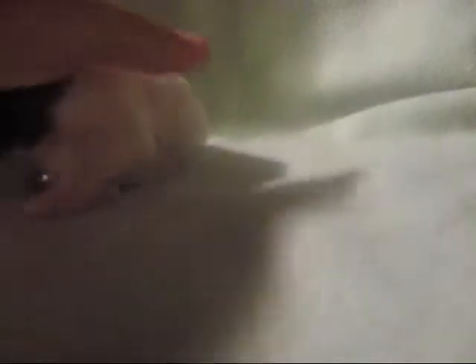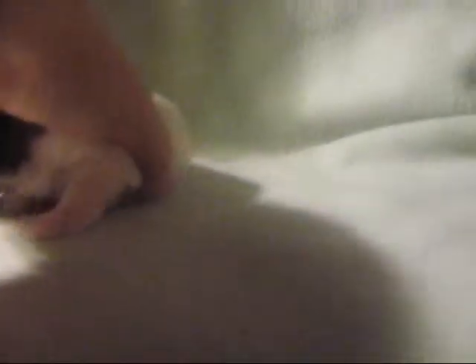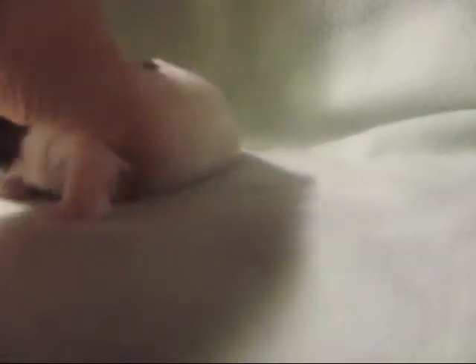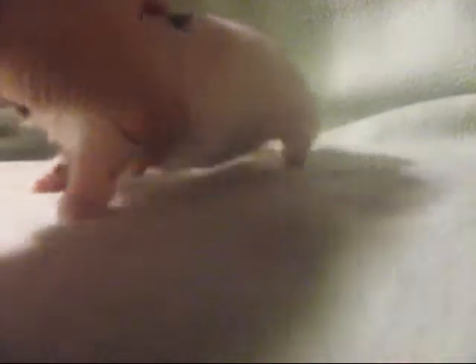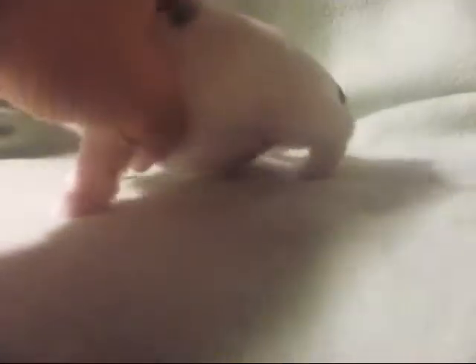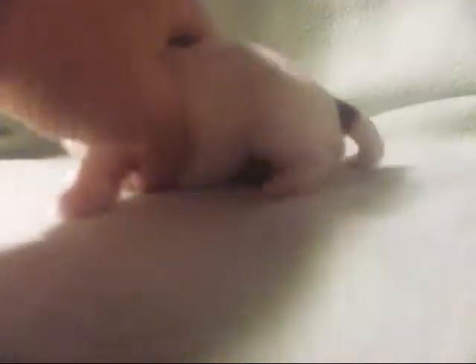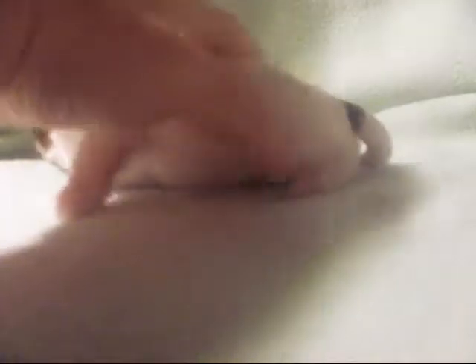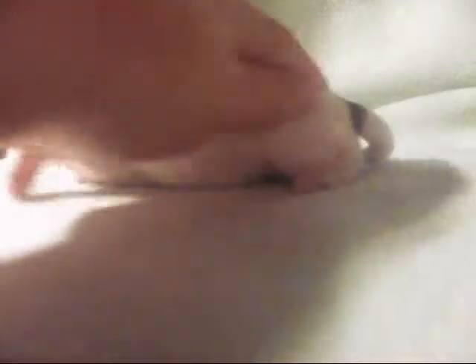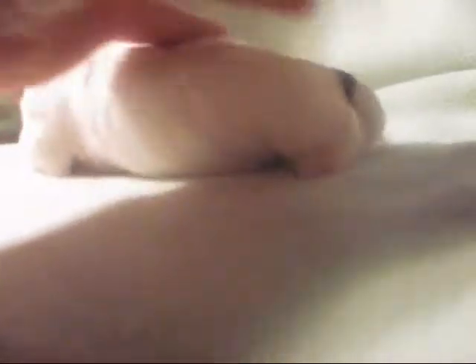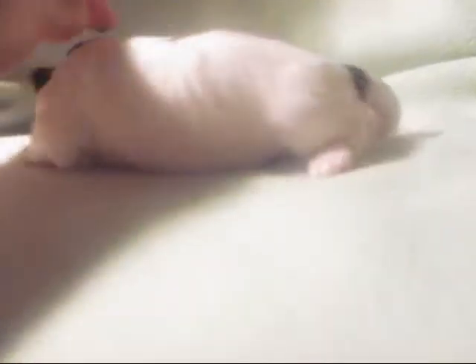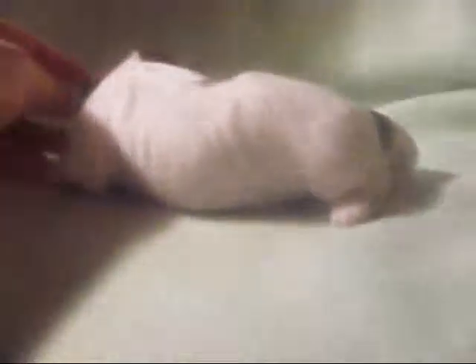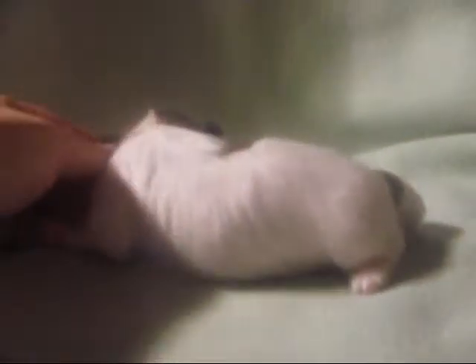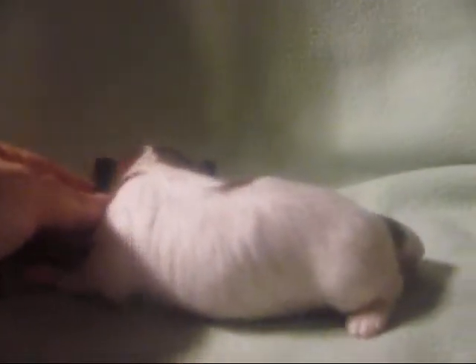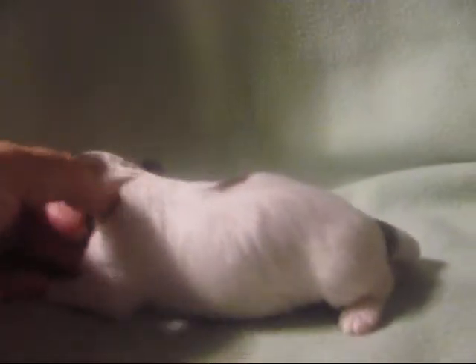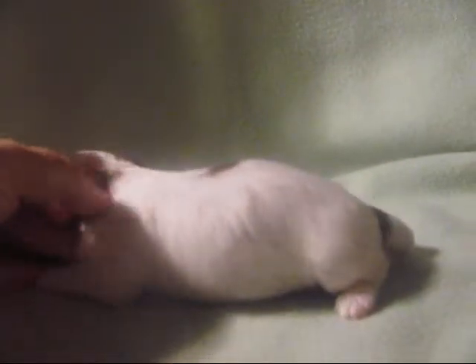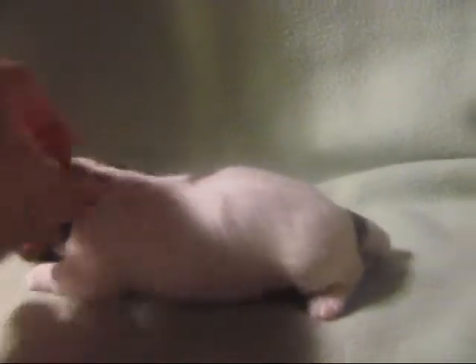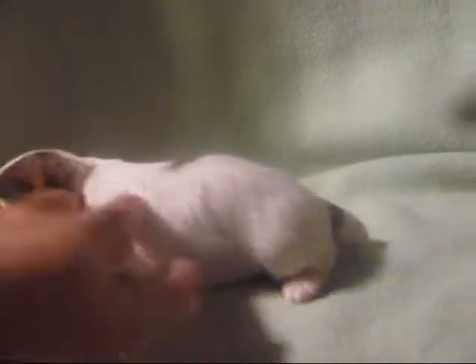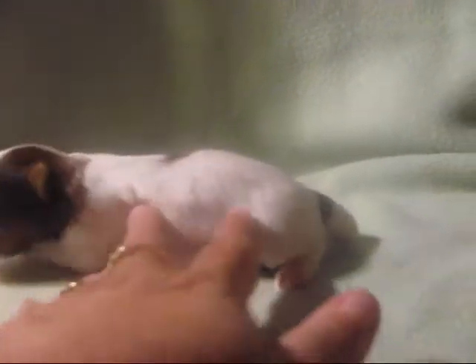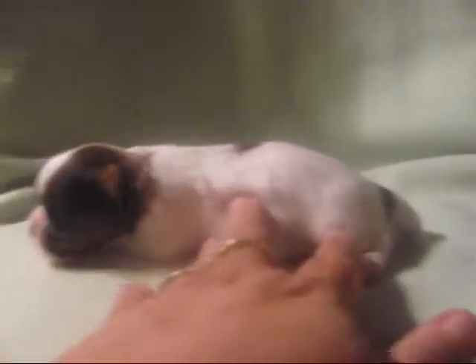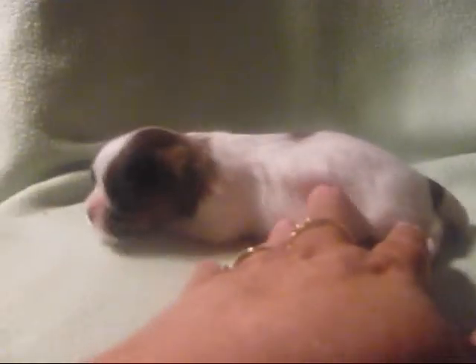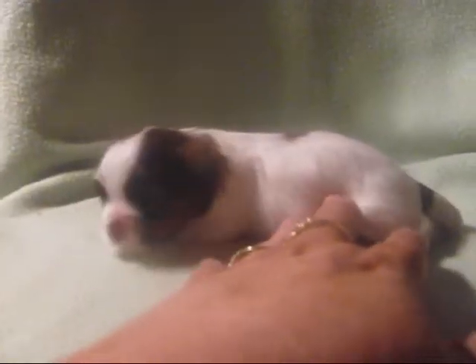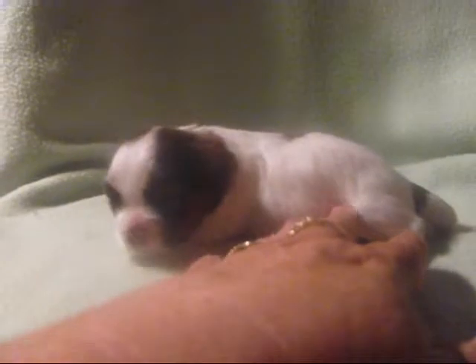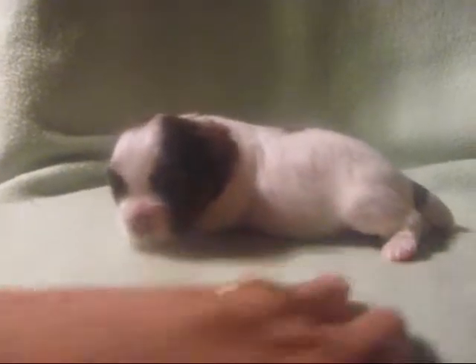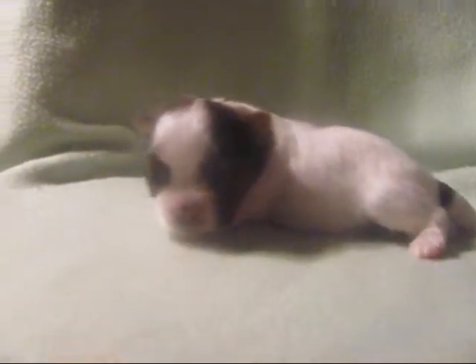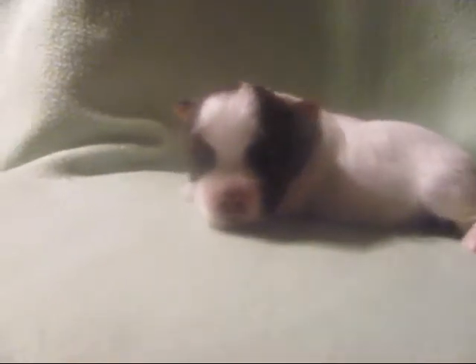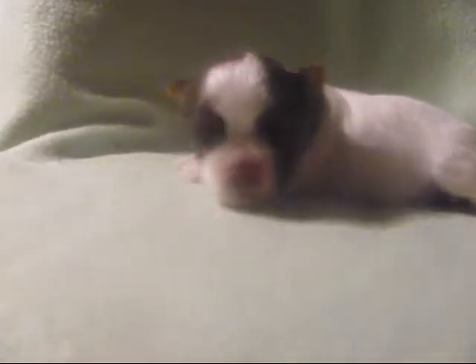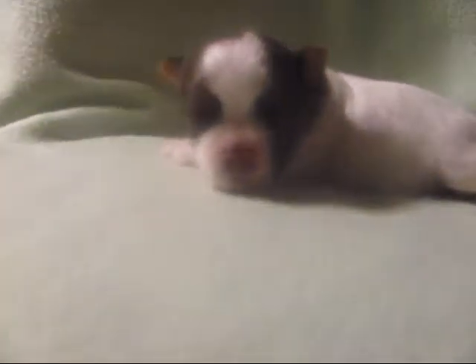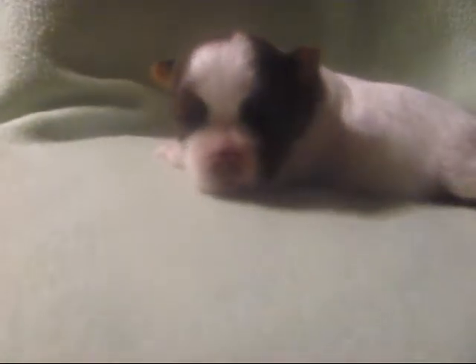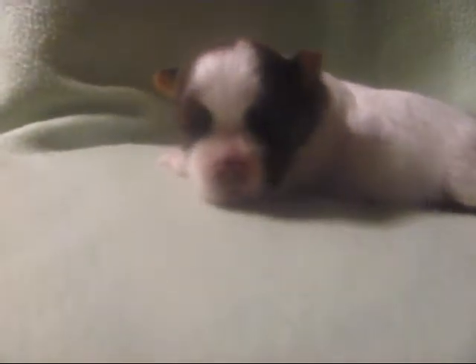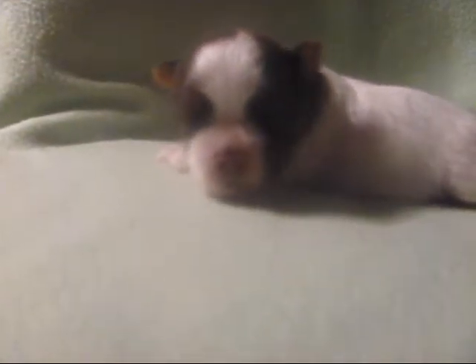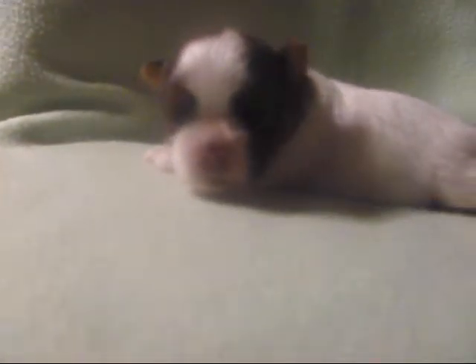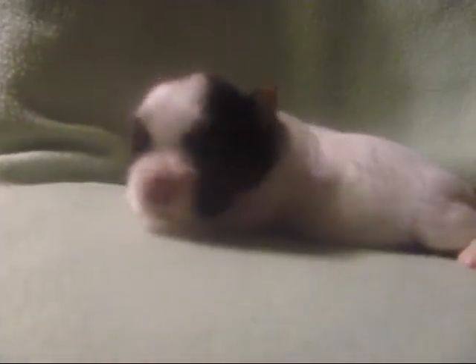This litter was born on August 5th. Today is August 16th. He's all white on one side. He has a great little face there.